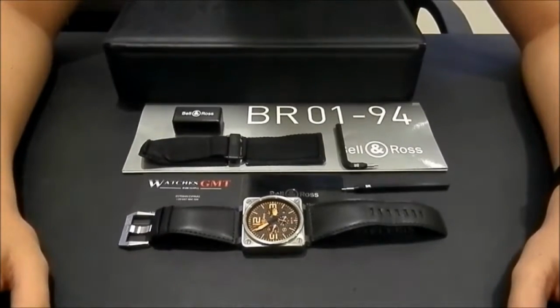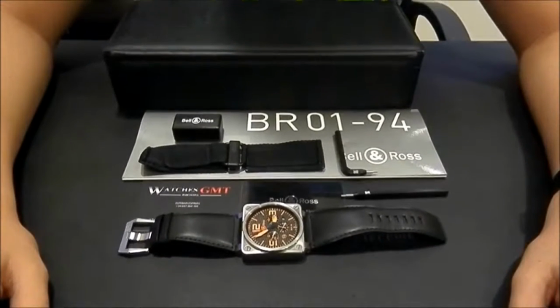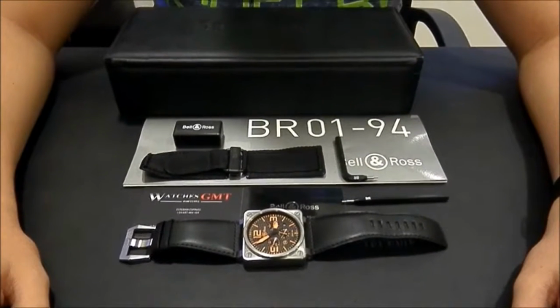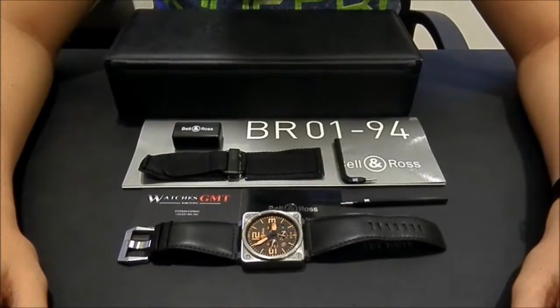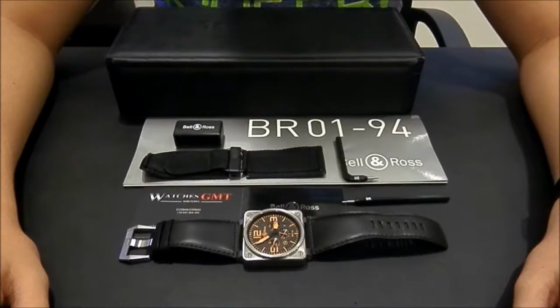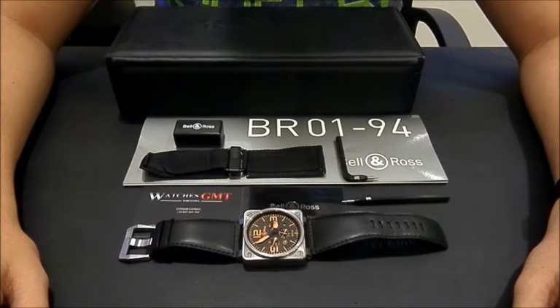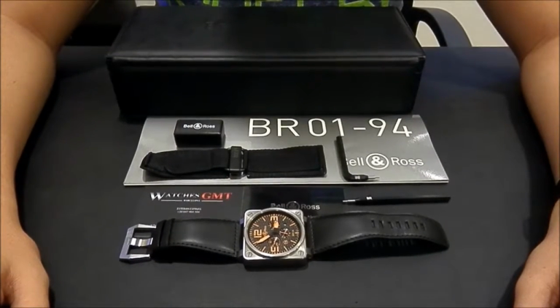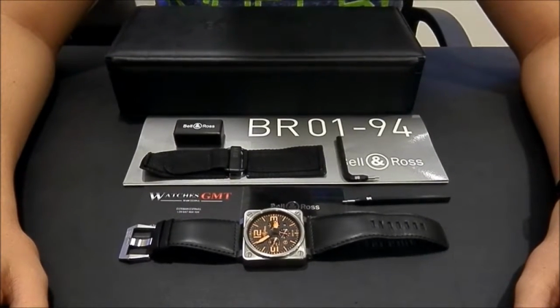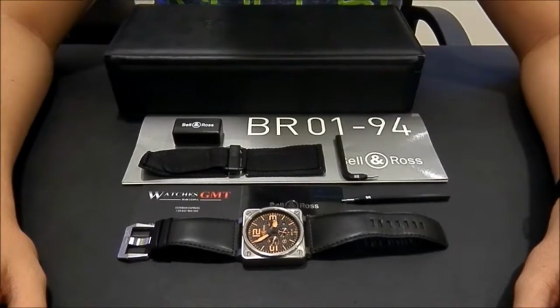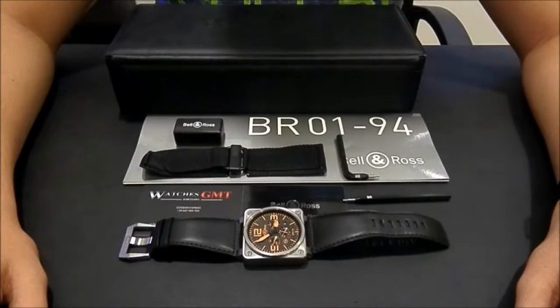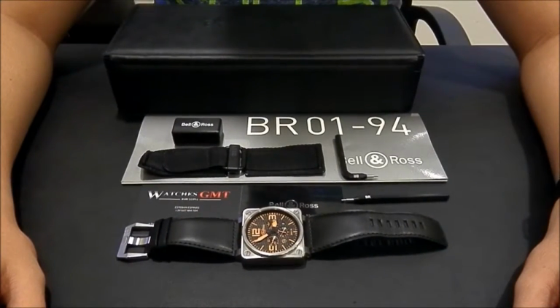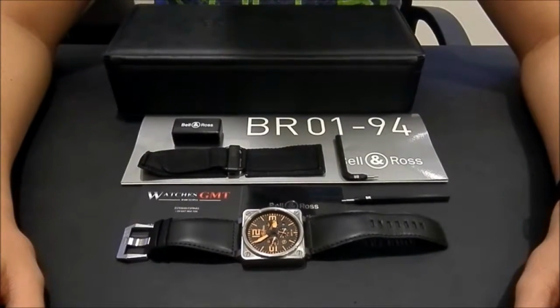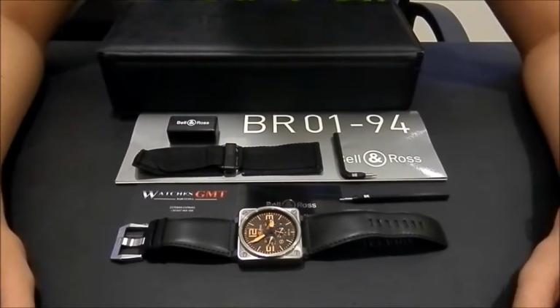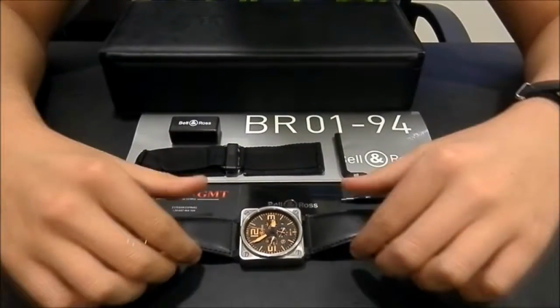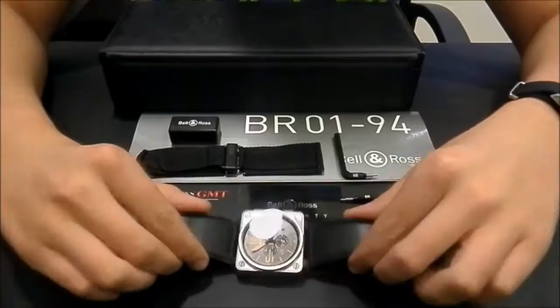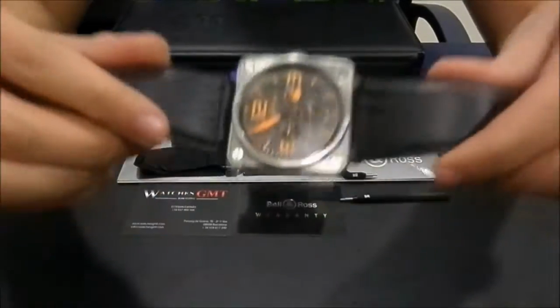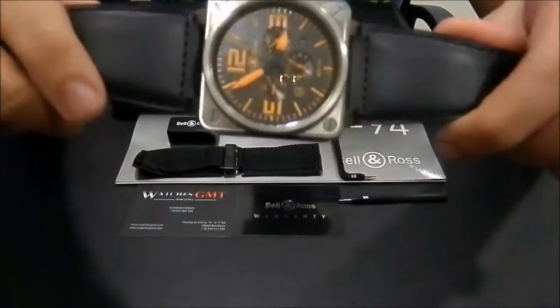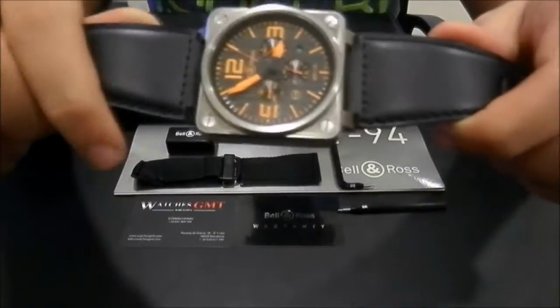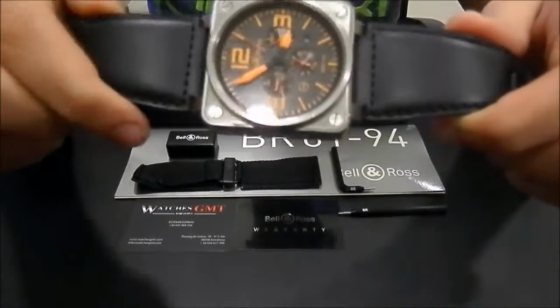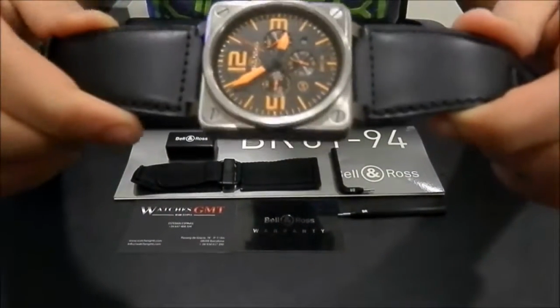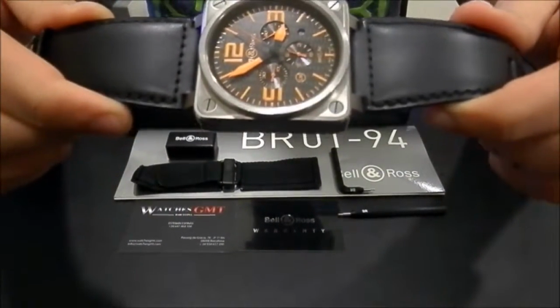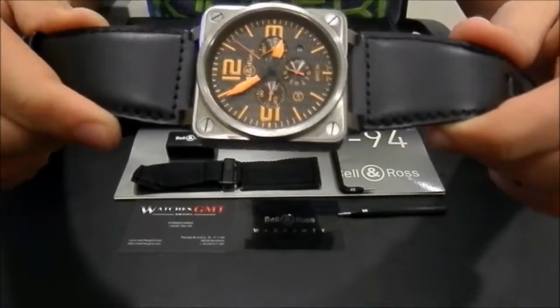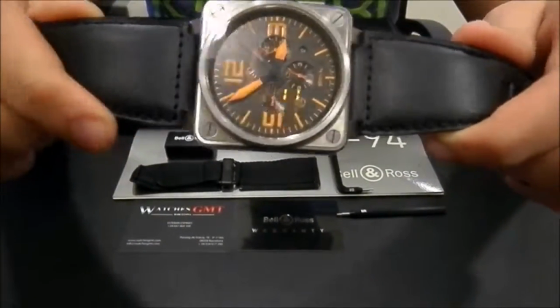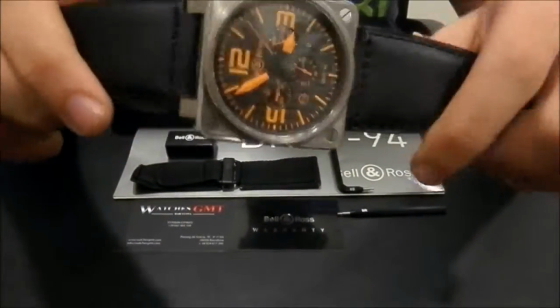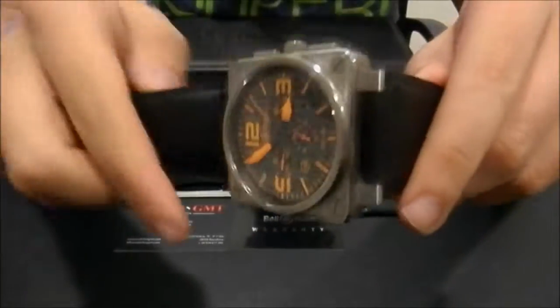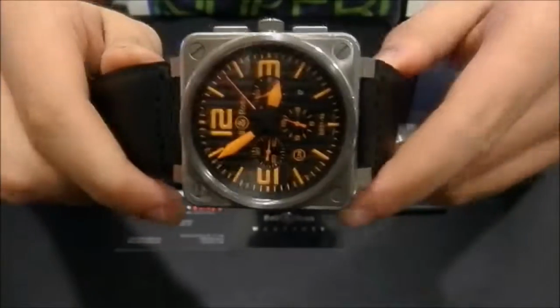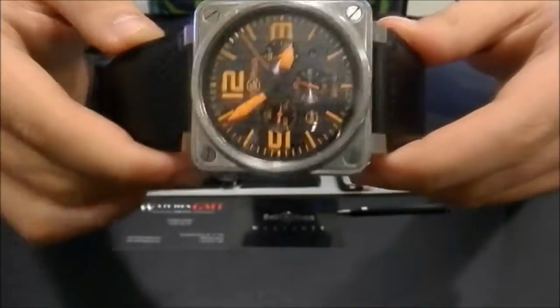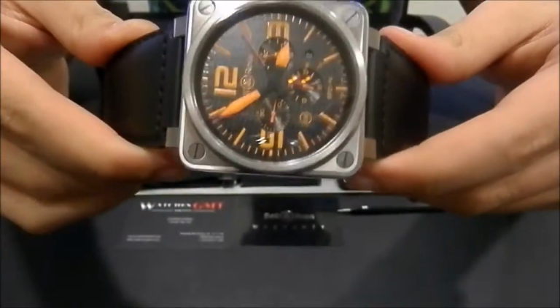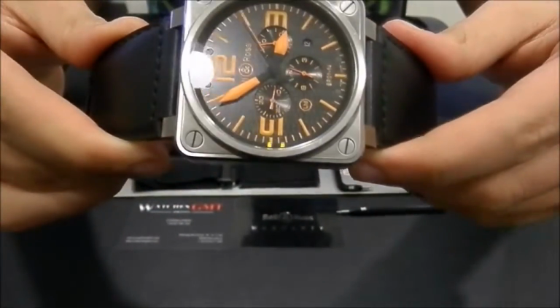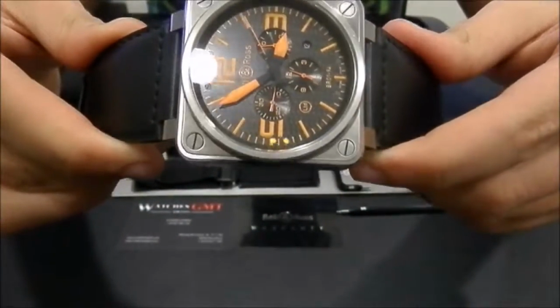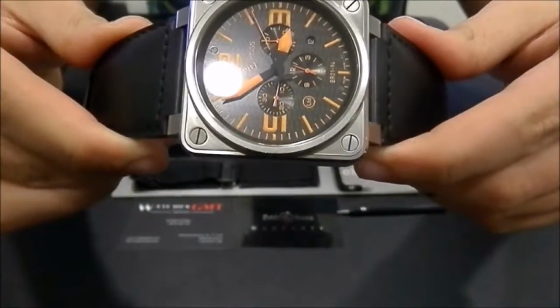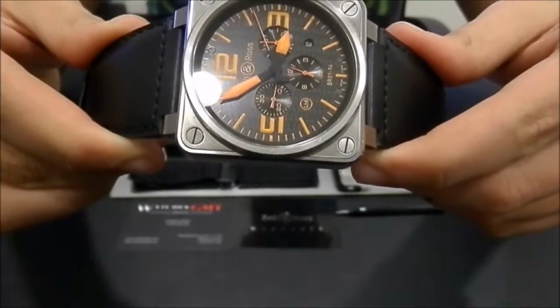Hello, we are Watches GMT. We buy and sell luxury watches. Today we want to show you a Bell & Ross. This model is the BR-0194. It is the titanium model, chrono and date with orange hands.